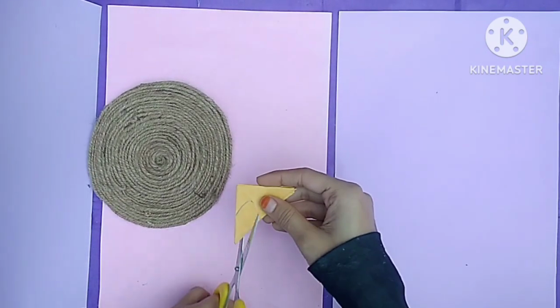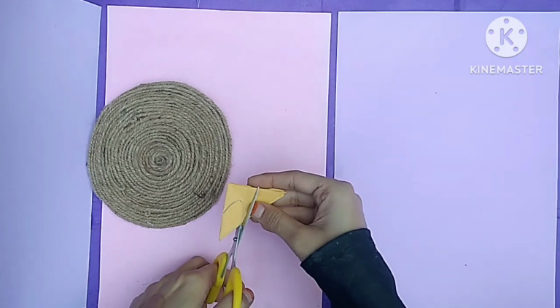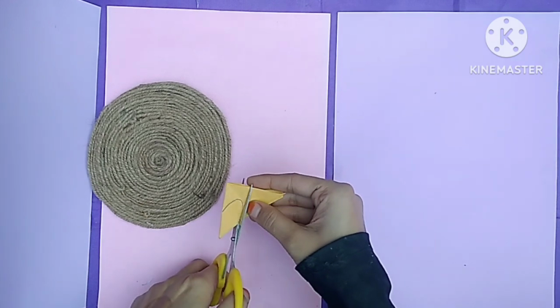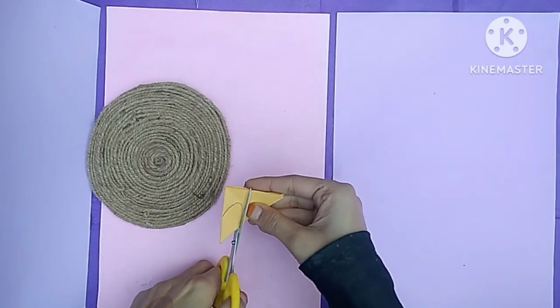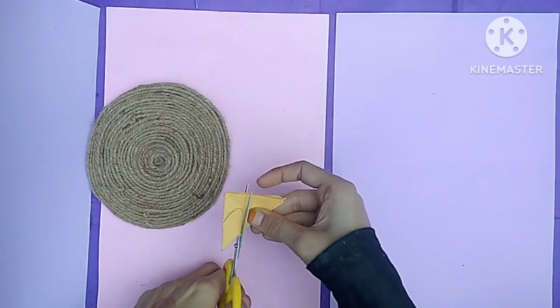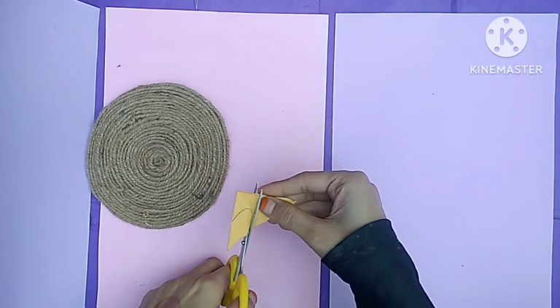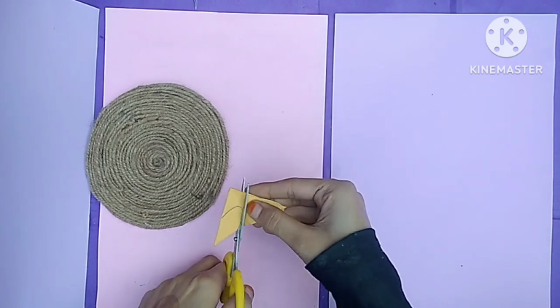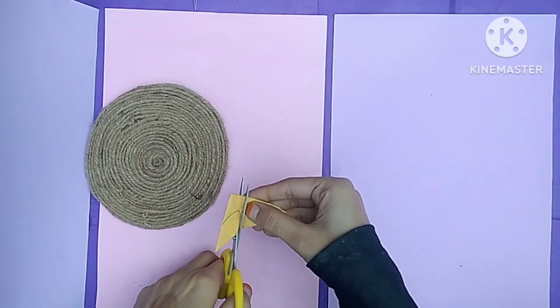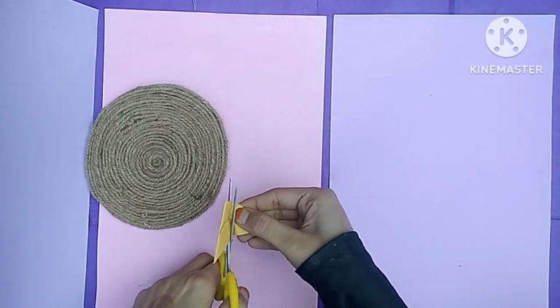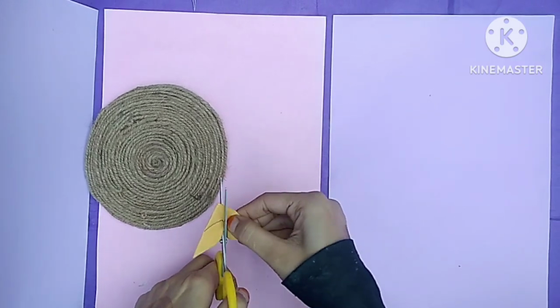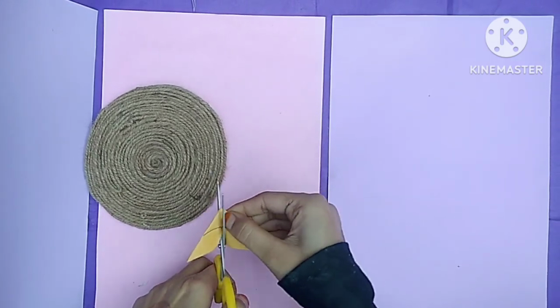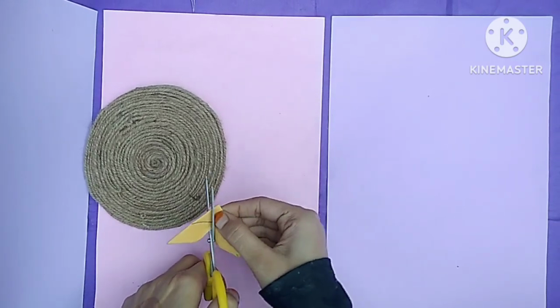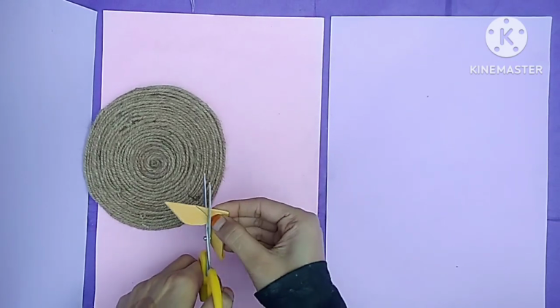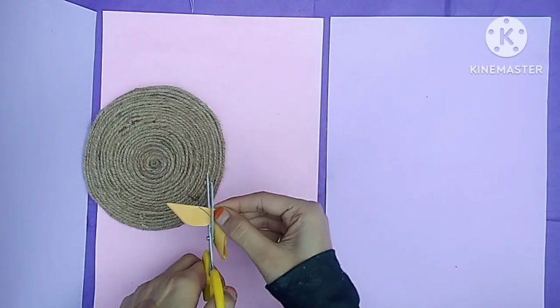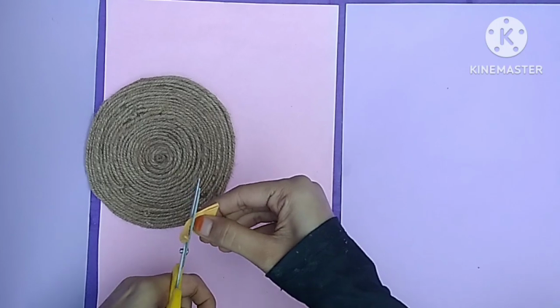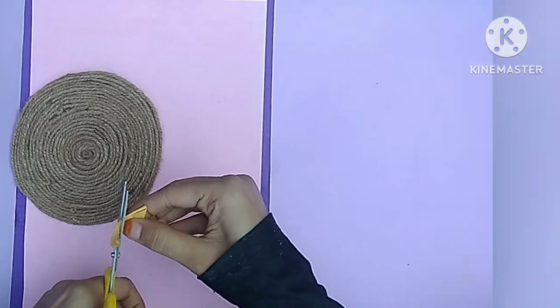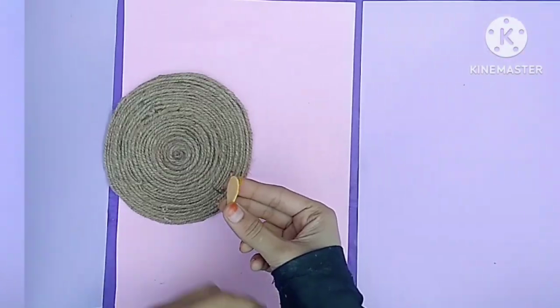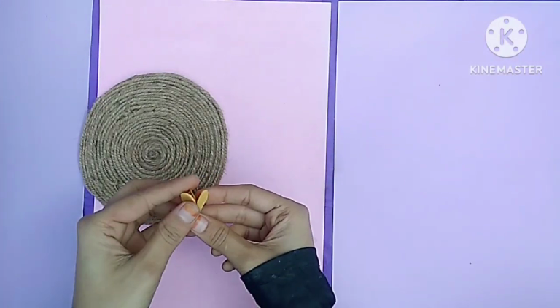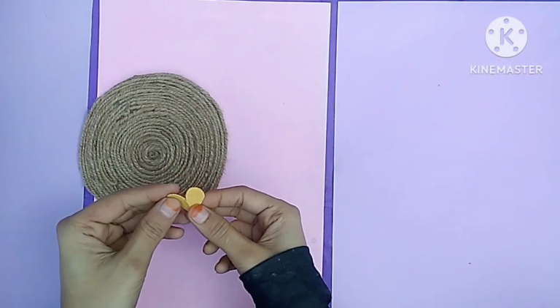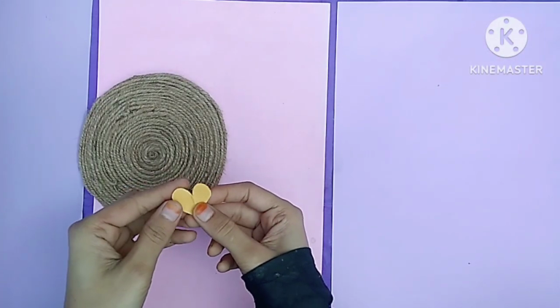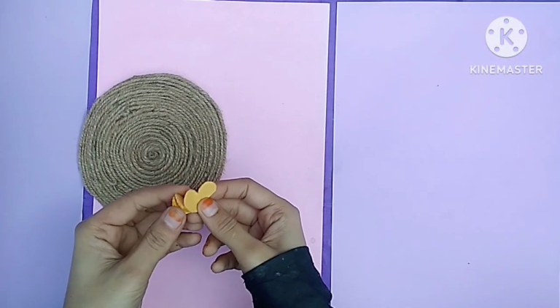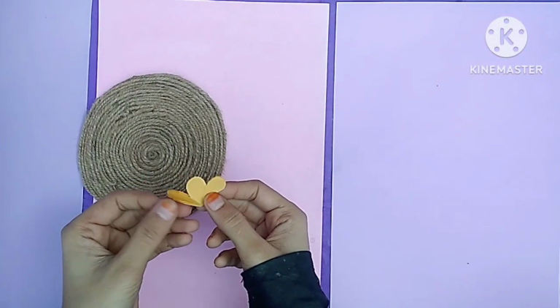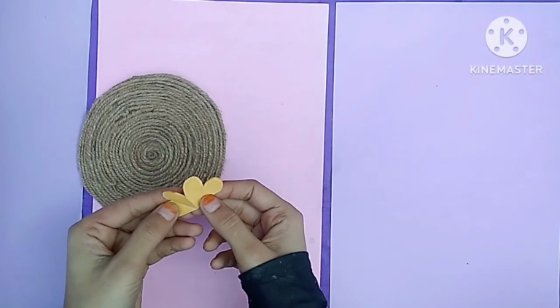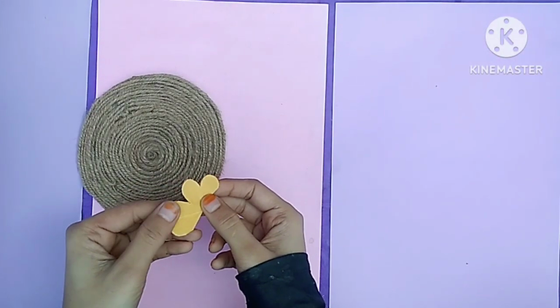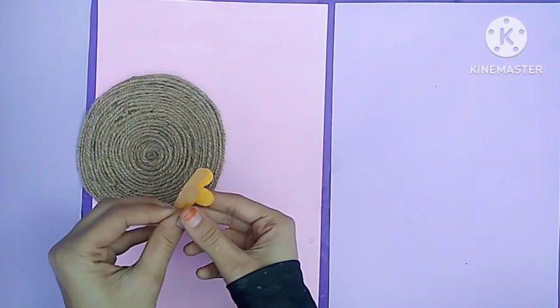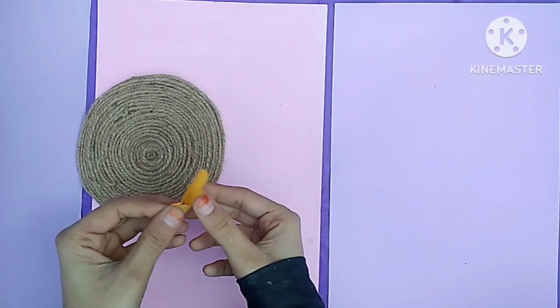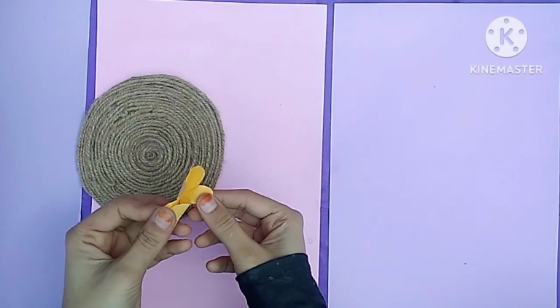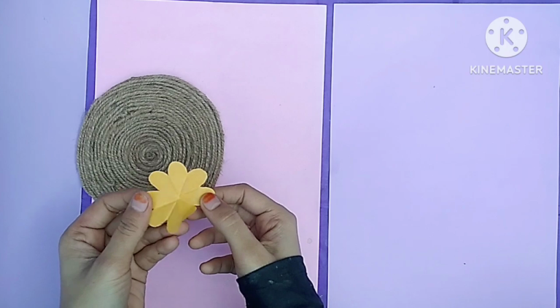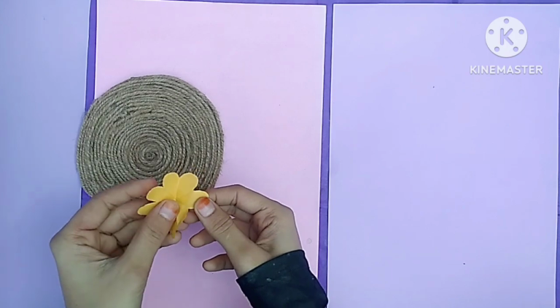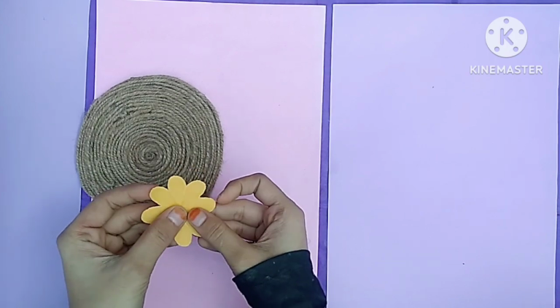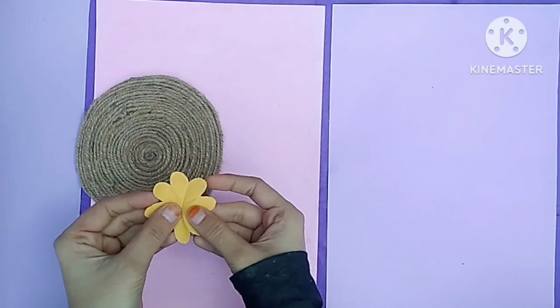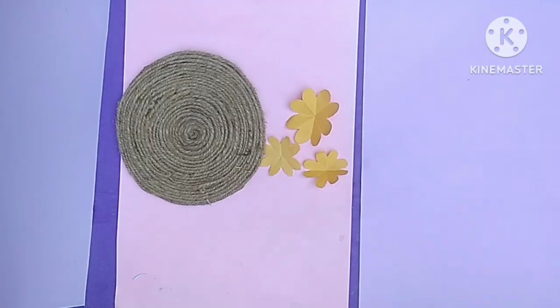I cut it in a good way and my flower is done. I have 3 flowers cut out, and you can remove them.